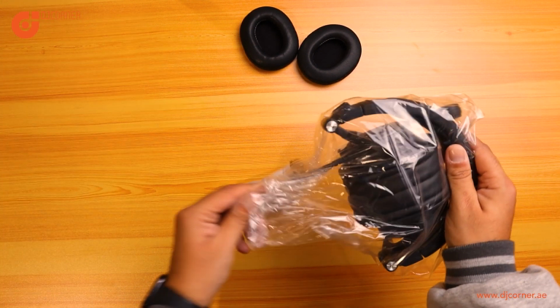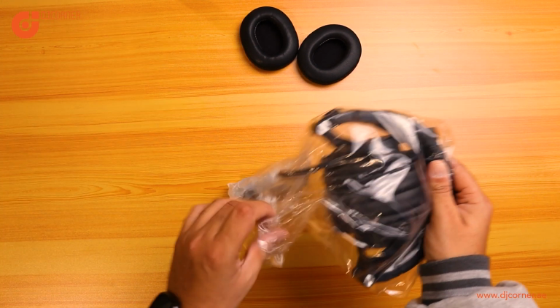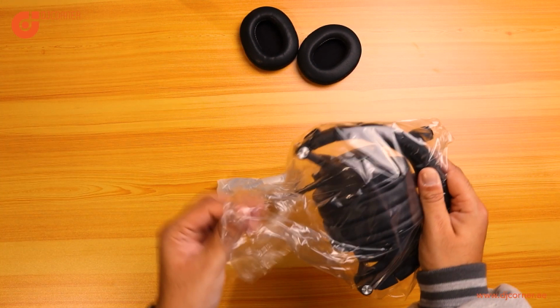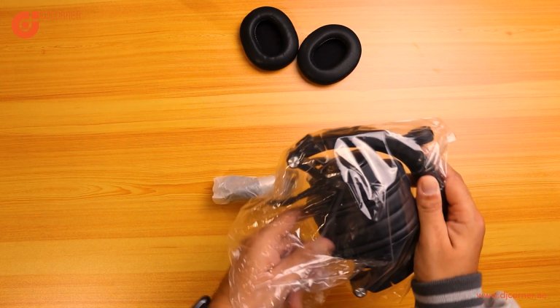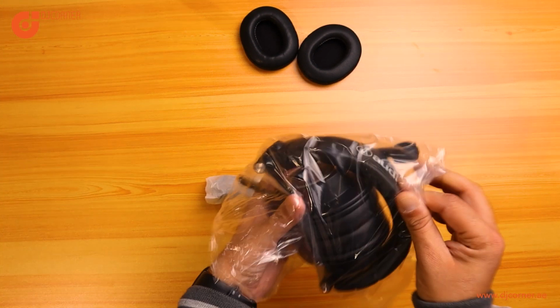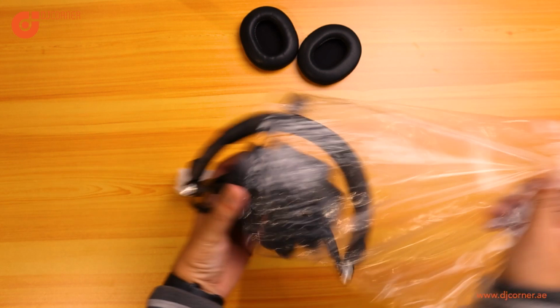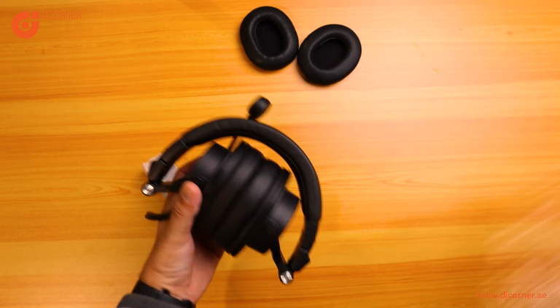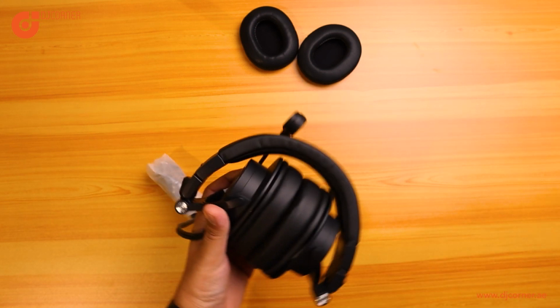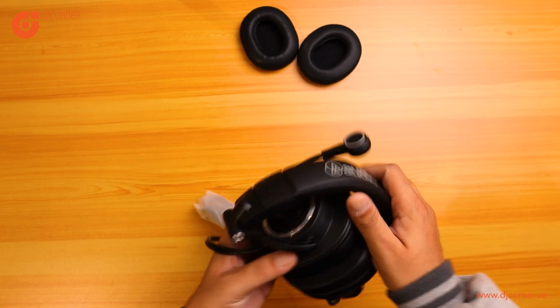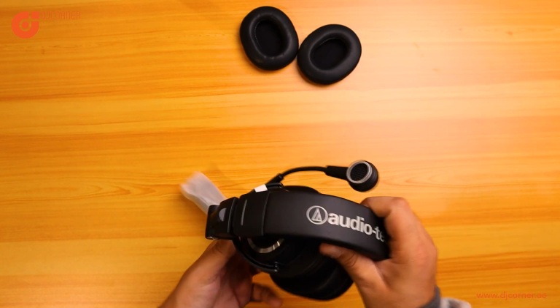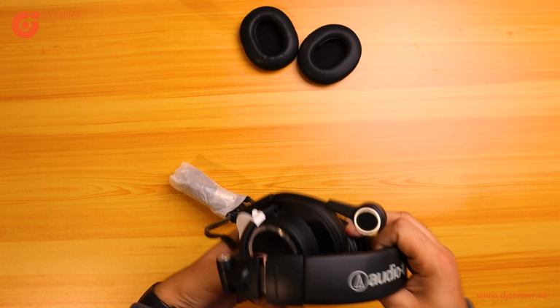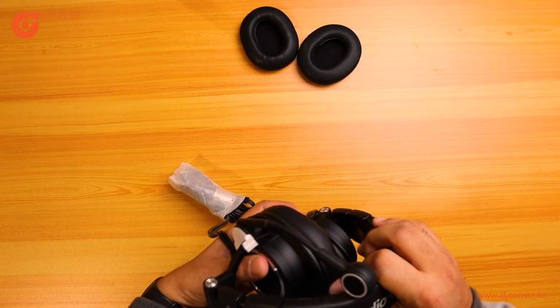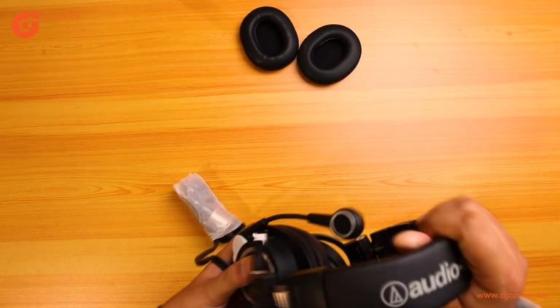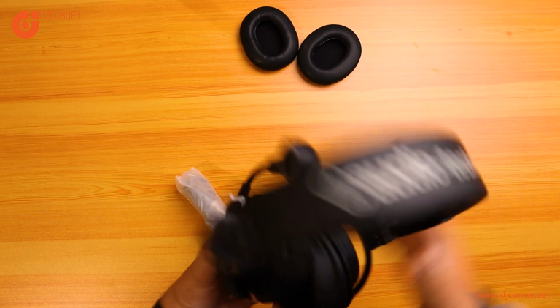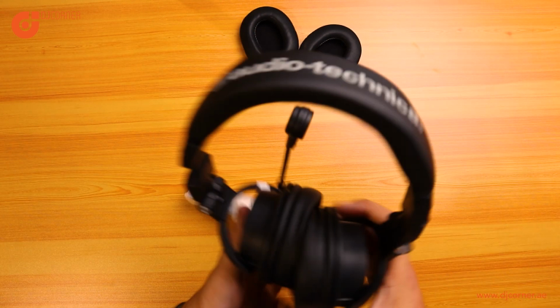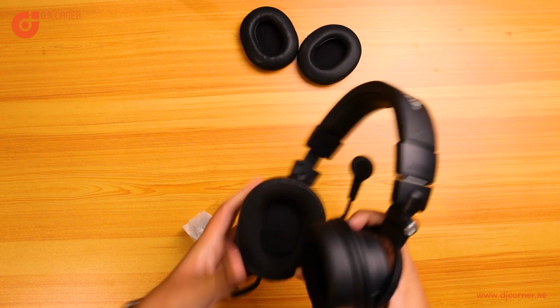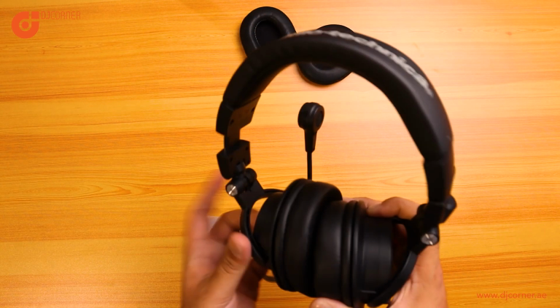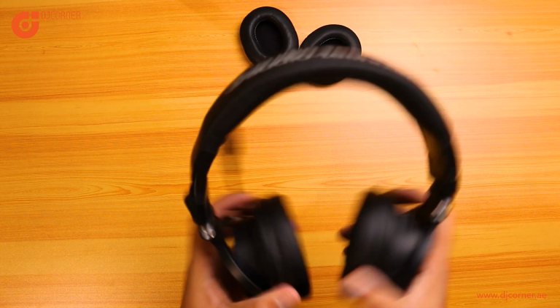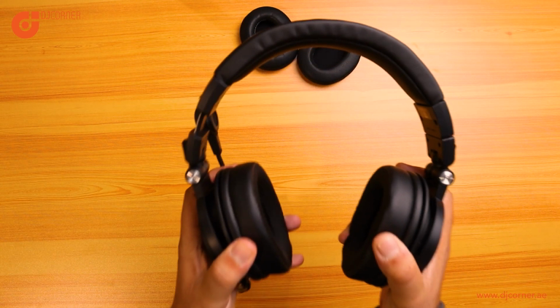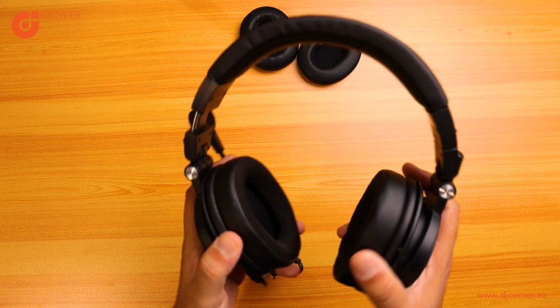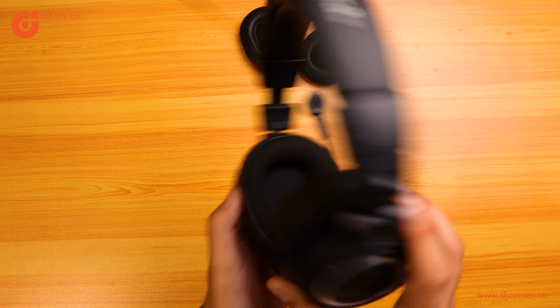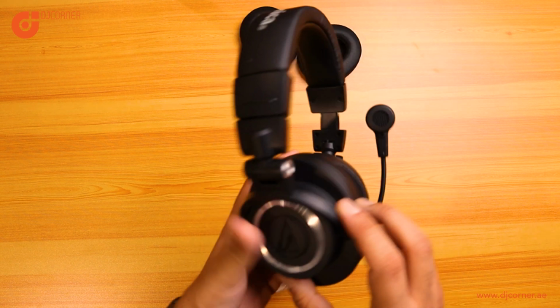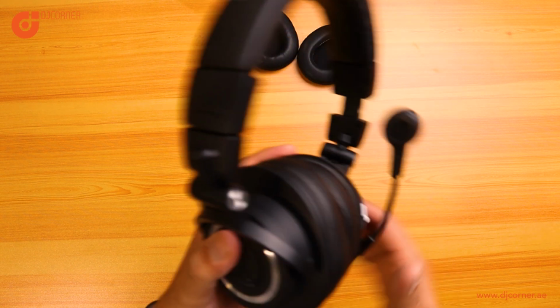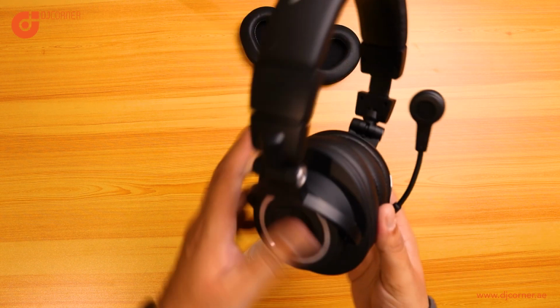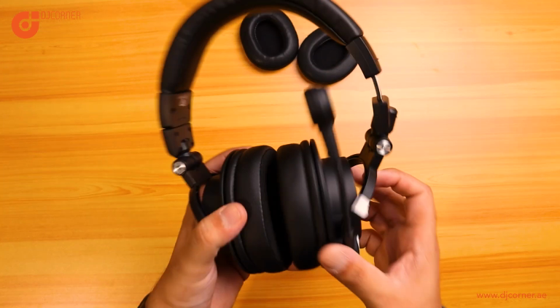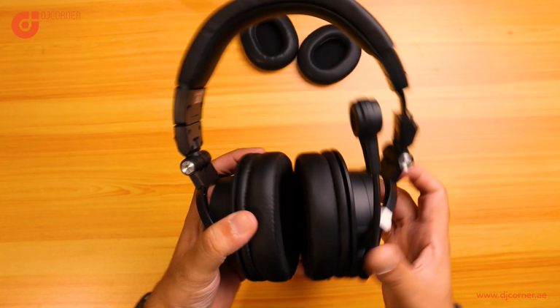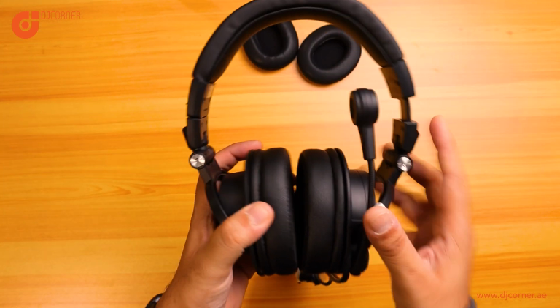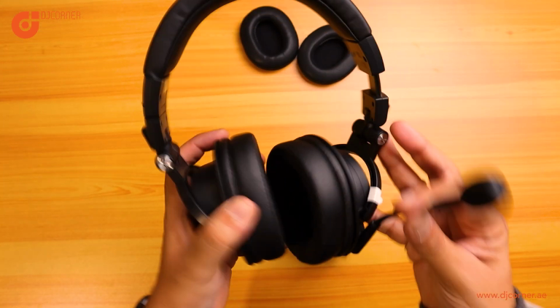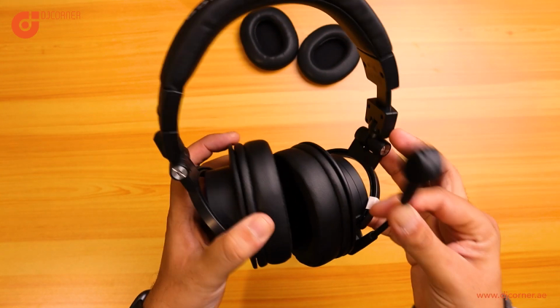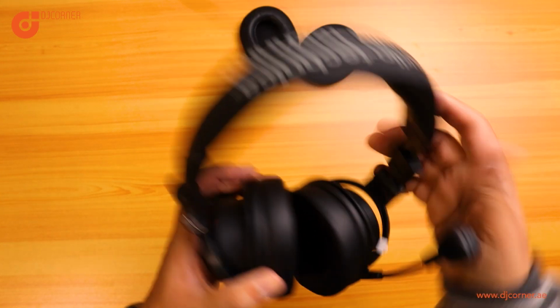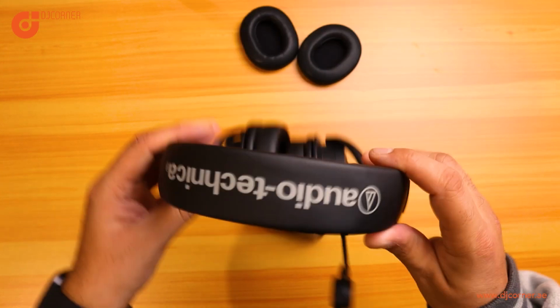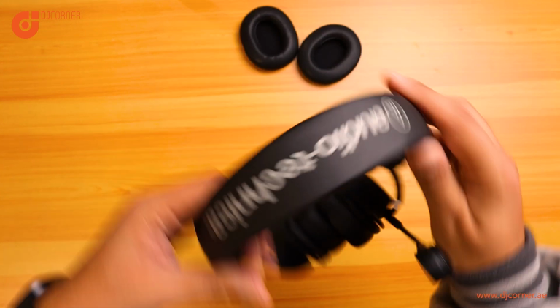The boom arm microphone is easy to mute with the flip feature. It's a cardioid condenser microphone from the Series 20 and it is amazing looking. The sound is the same as the M50X.